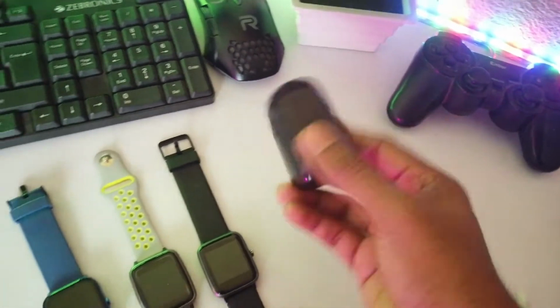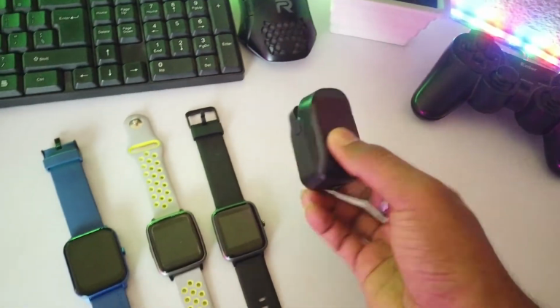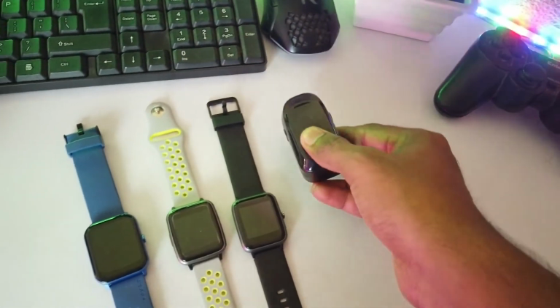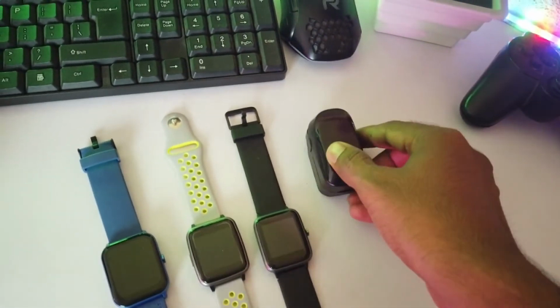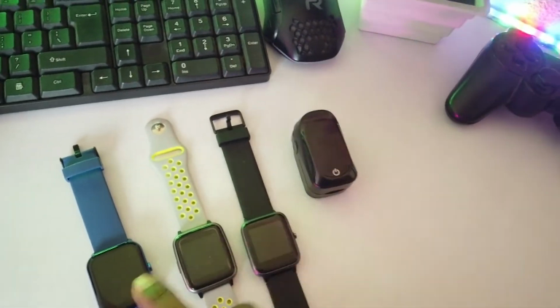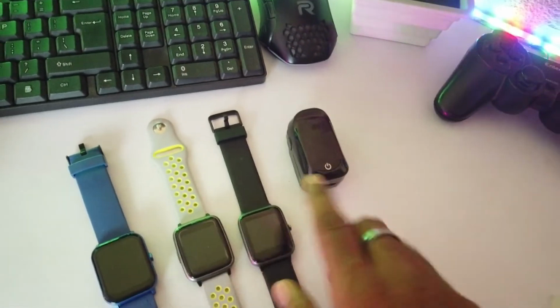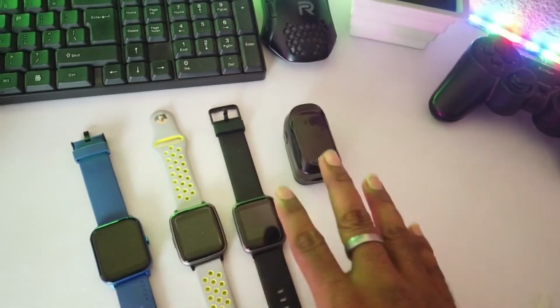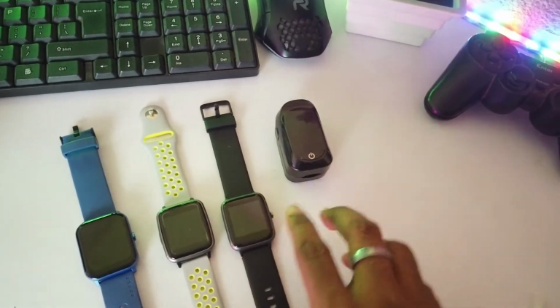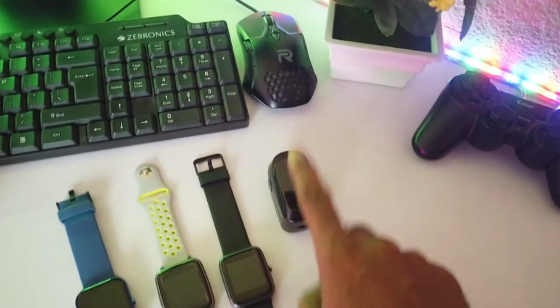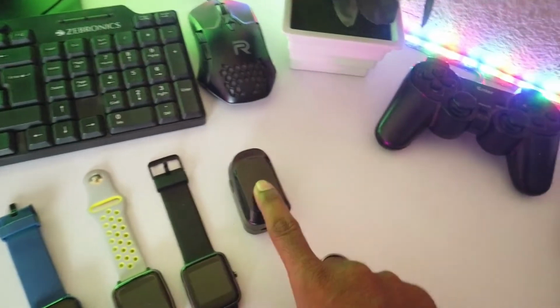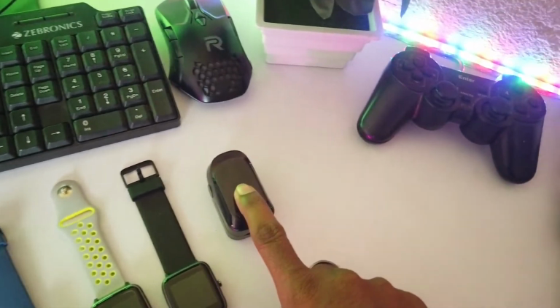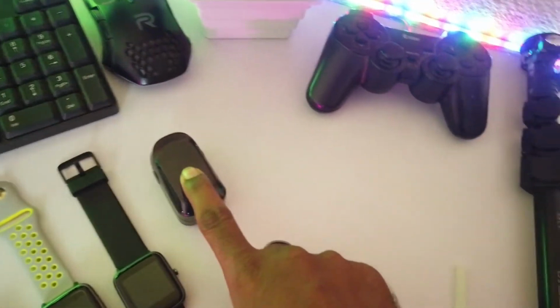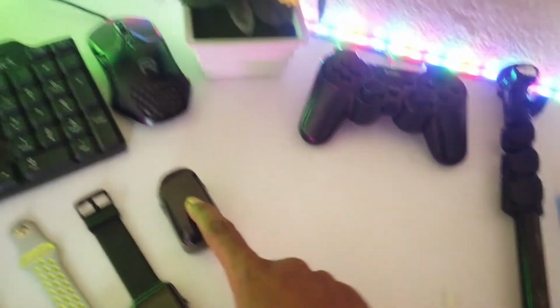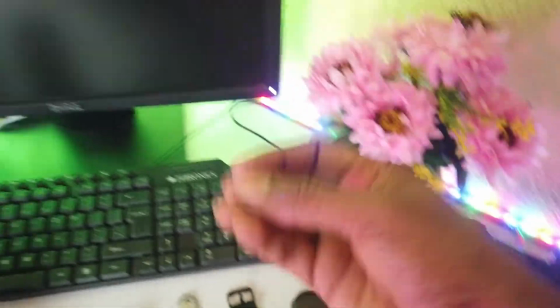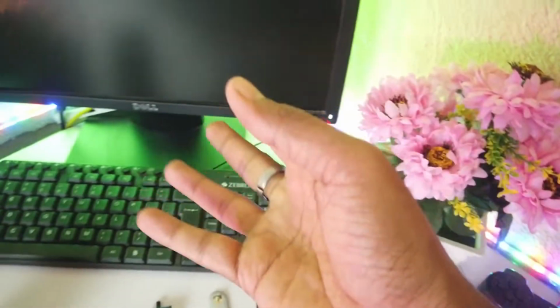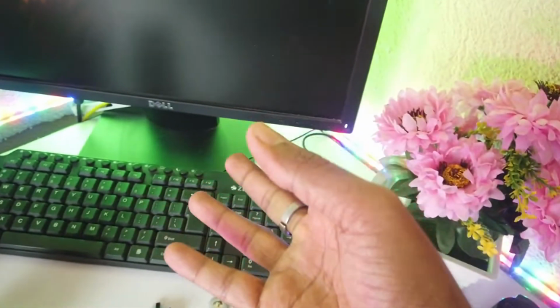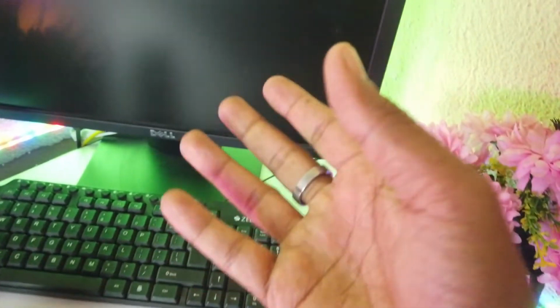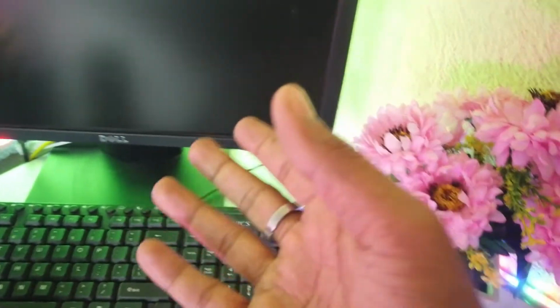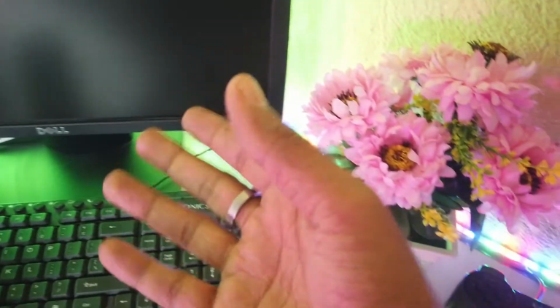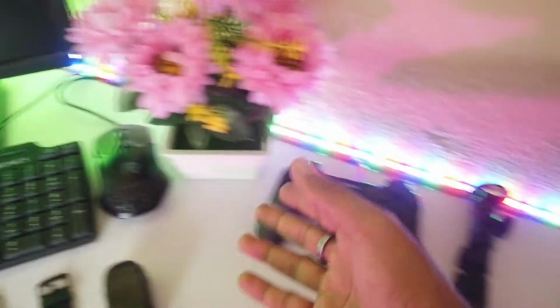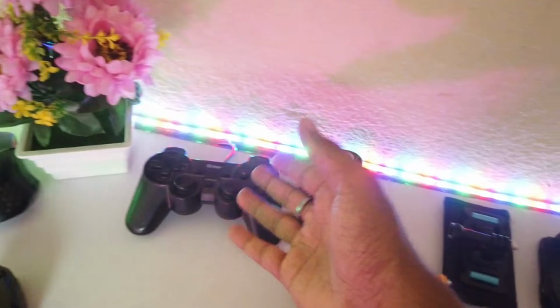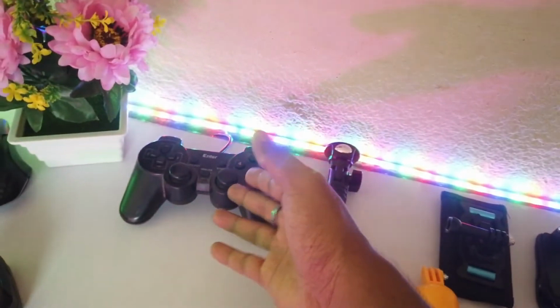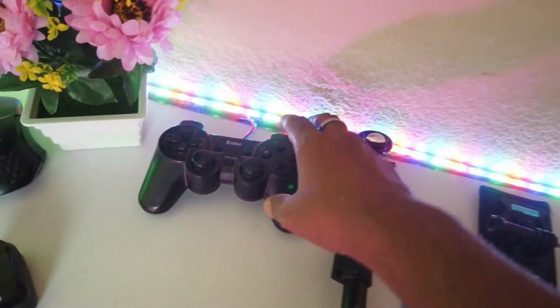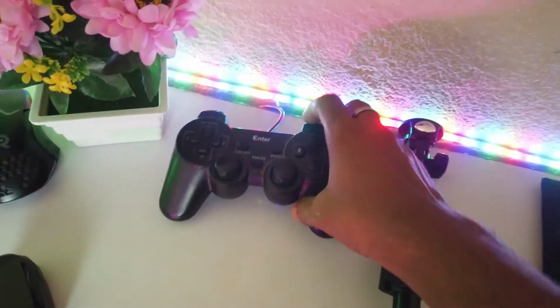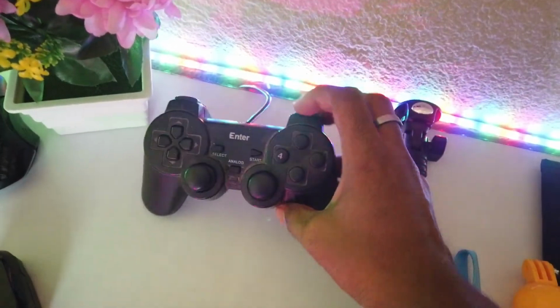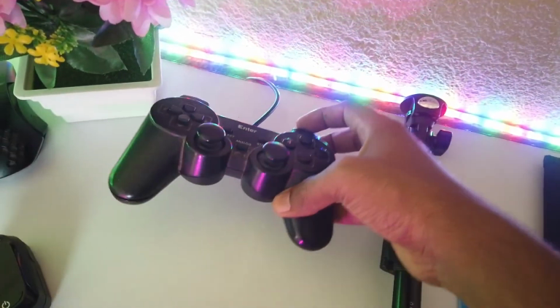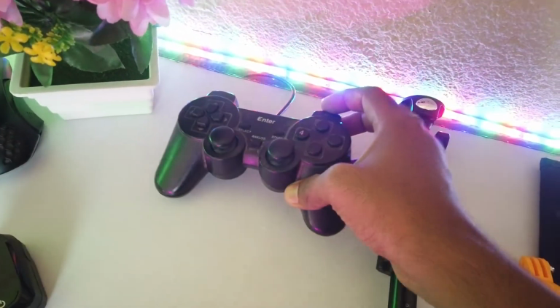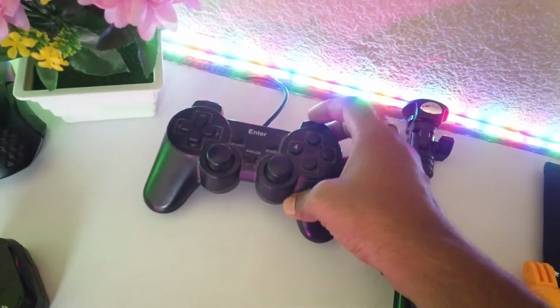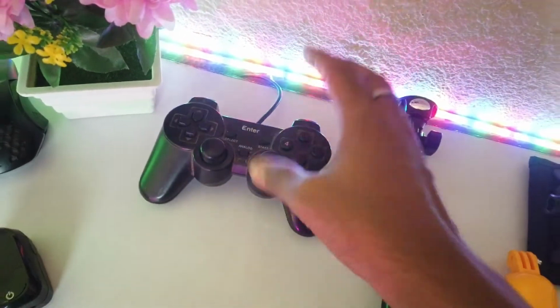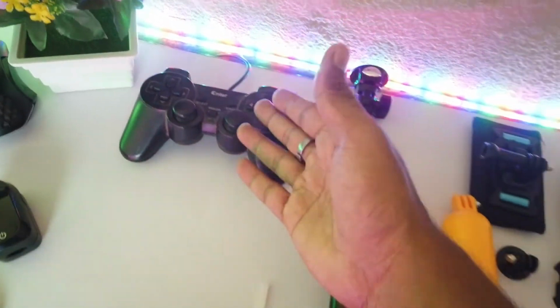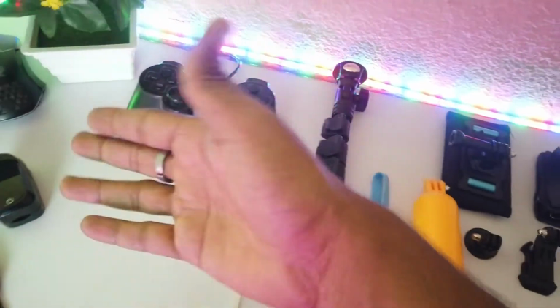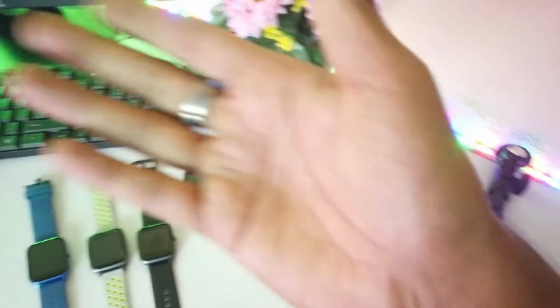I will compare my watch for this setup. I also use this system for gaming. This is our joystick, which I use for gaming purposes.